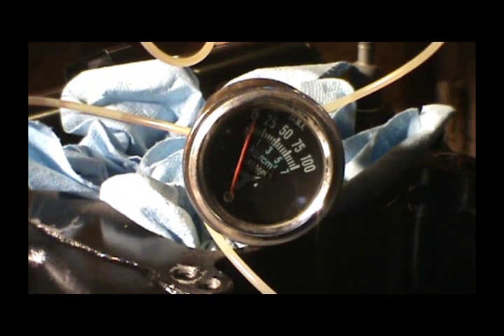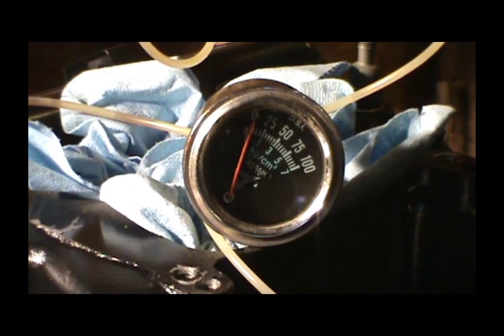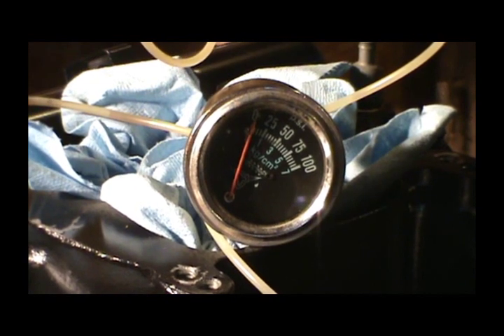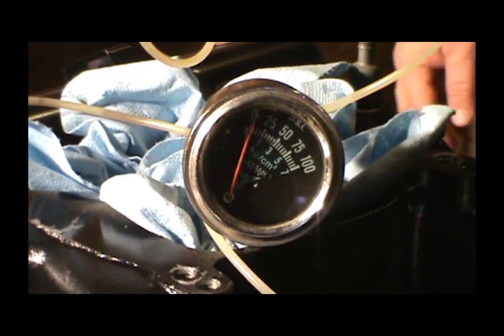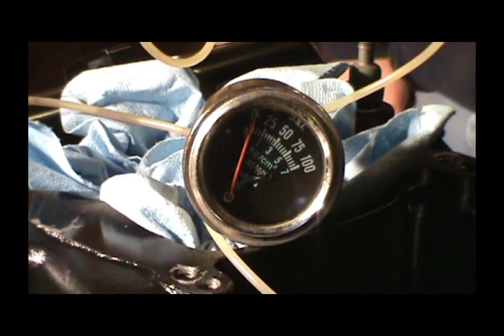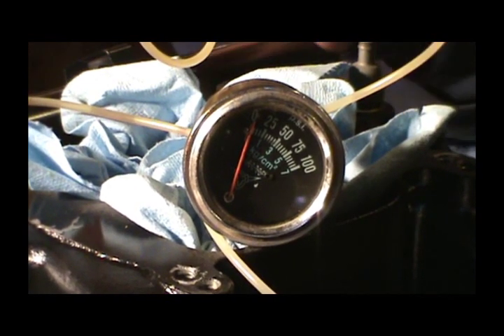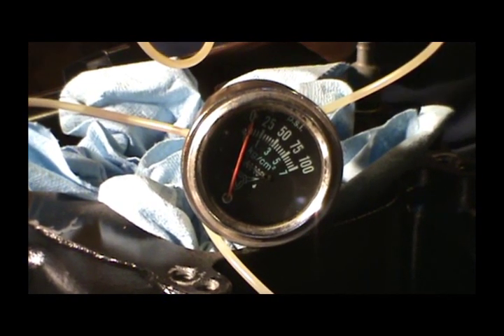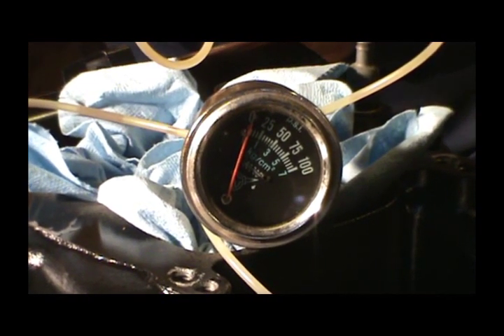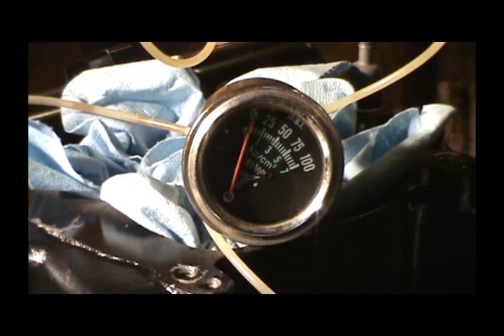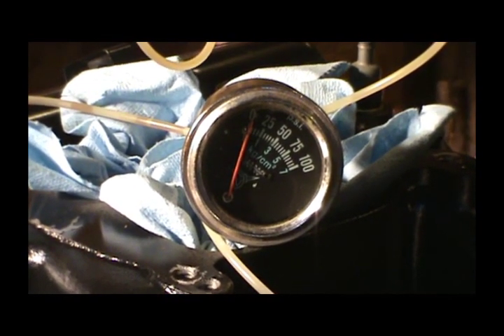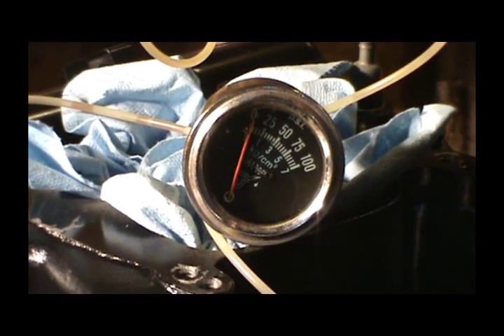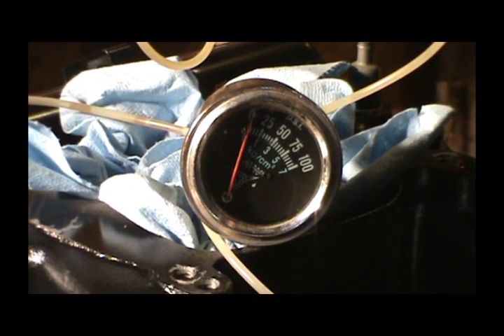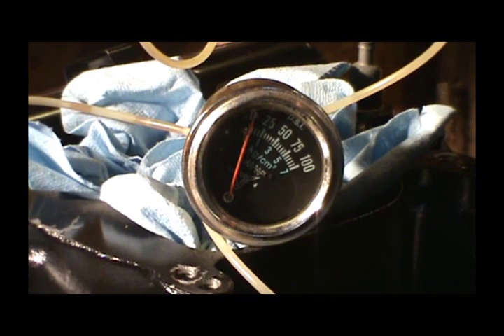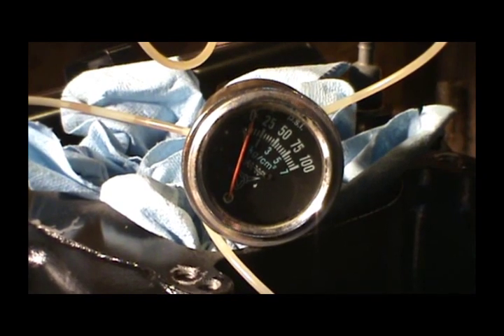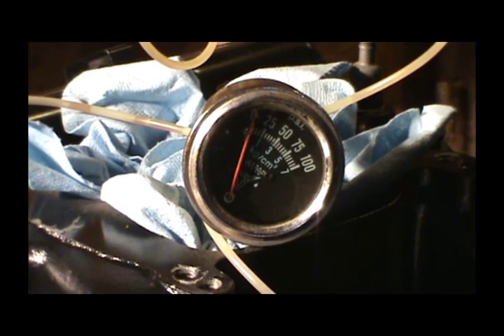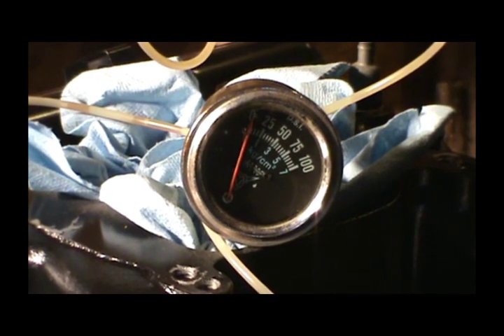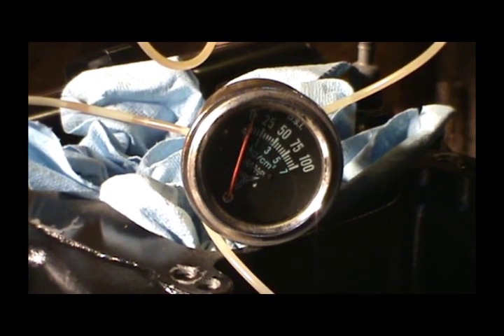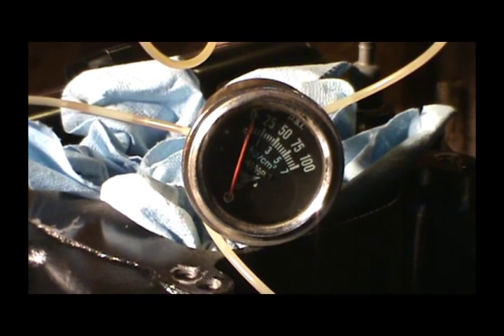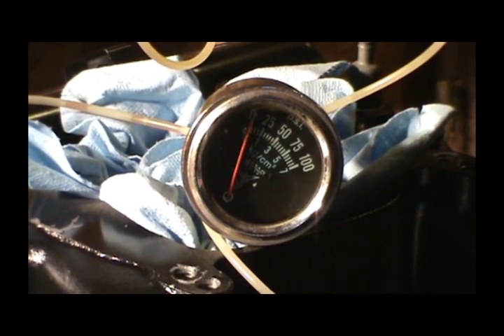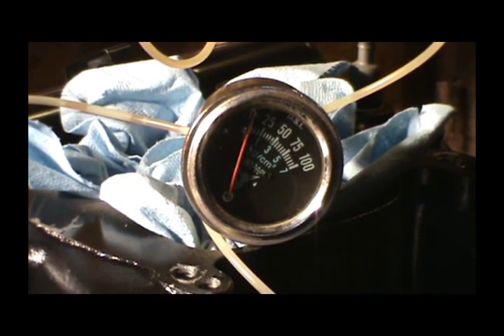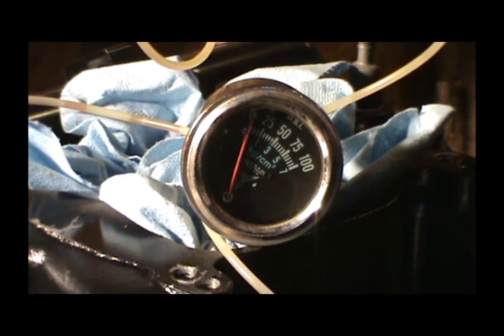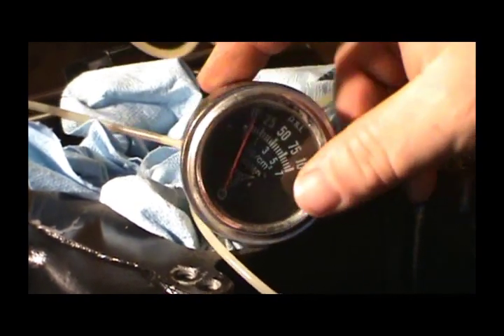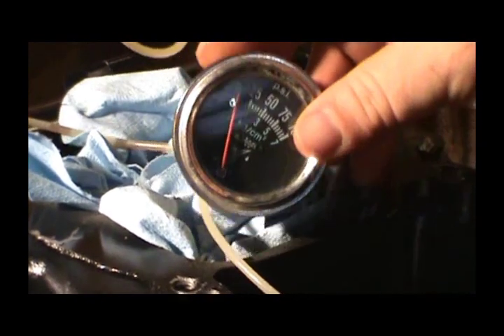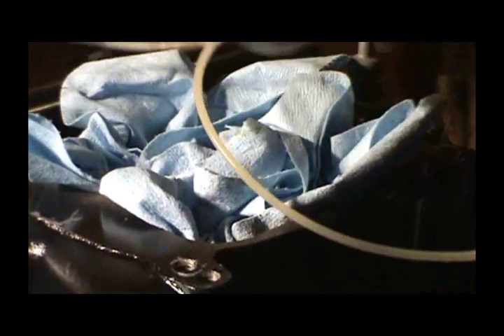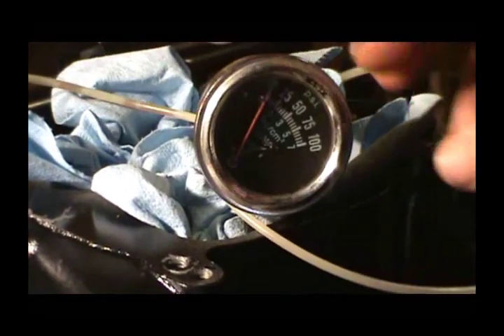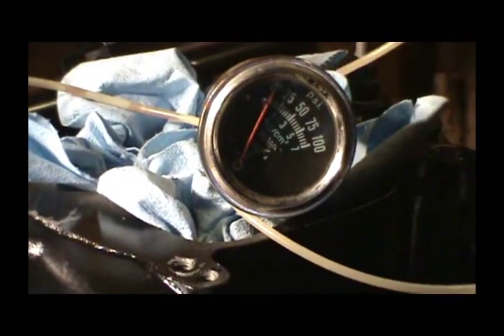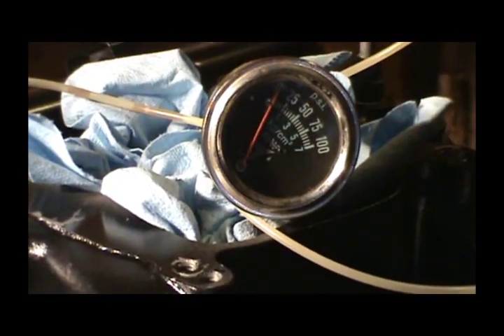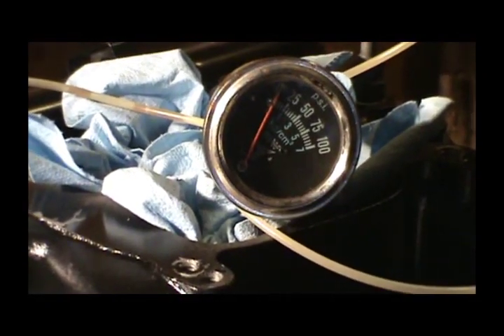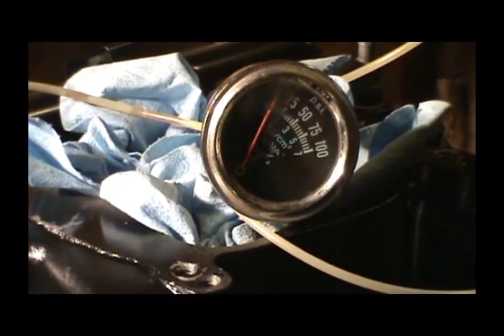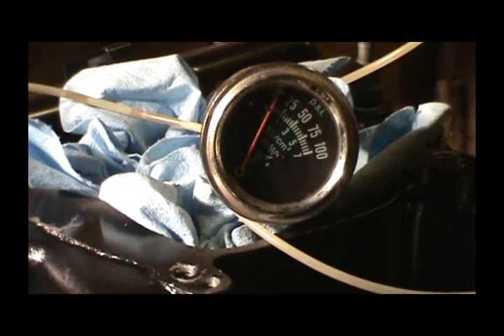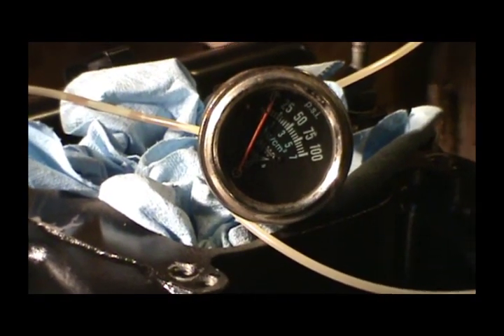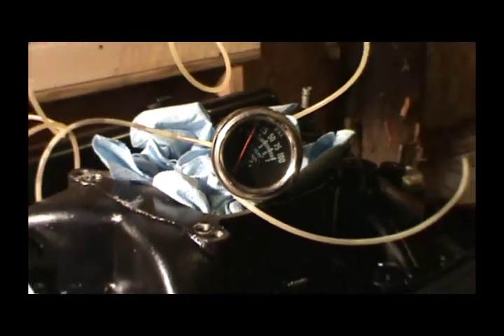We can check around these valve covers for any leaks. I'm gonna just leave this in here for now, and every now and then I'll come back and pump her up to what we got.